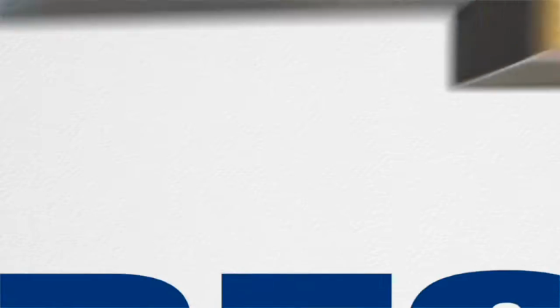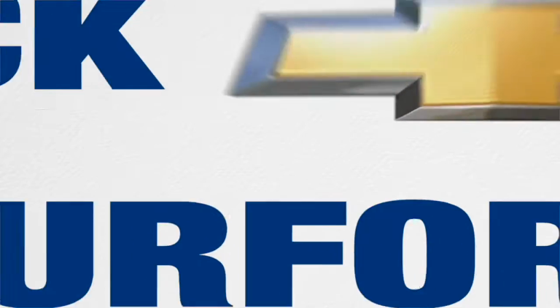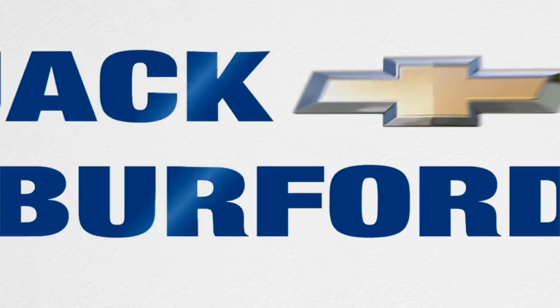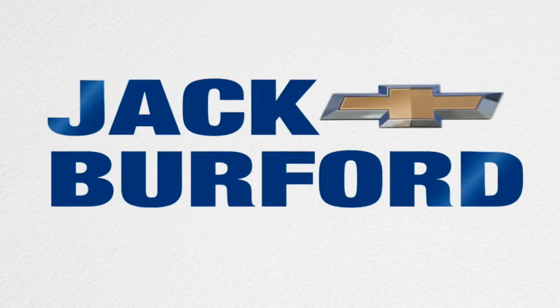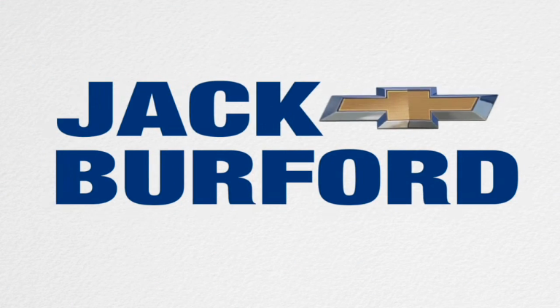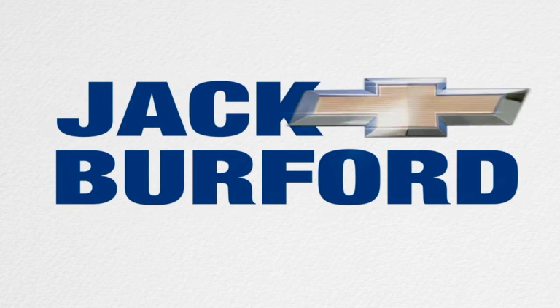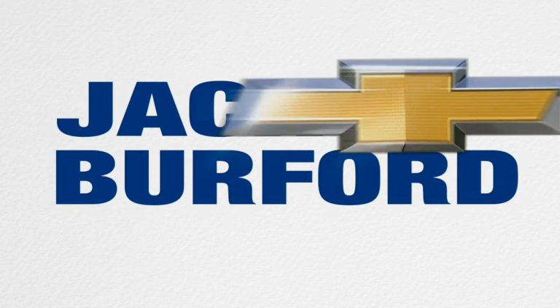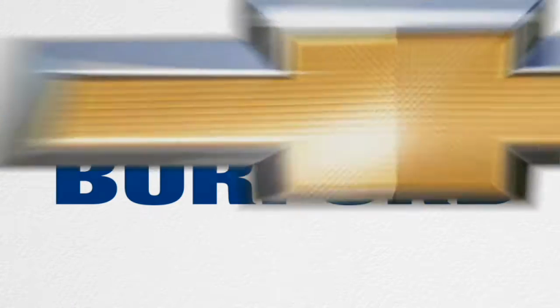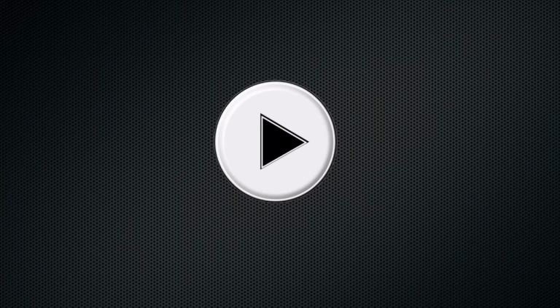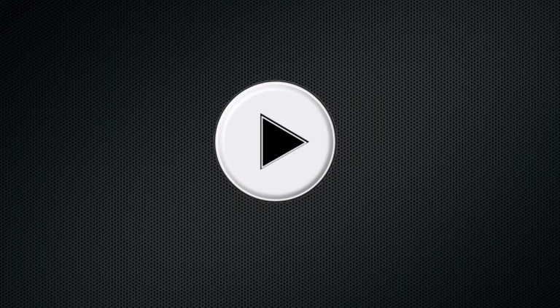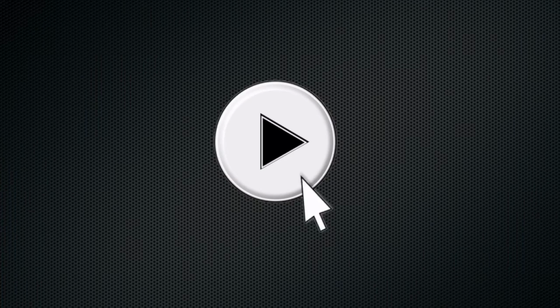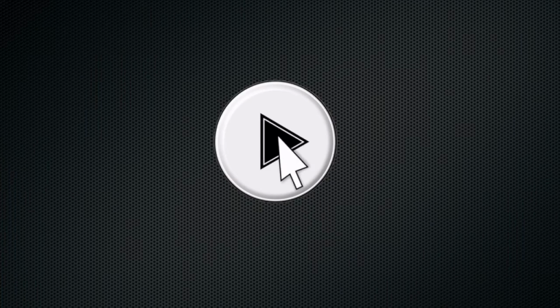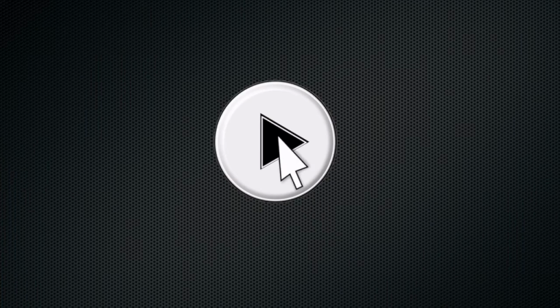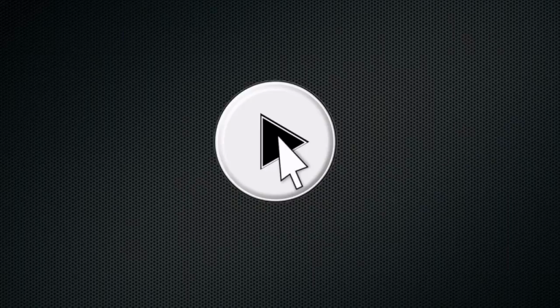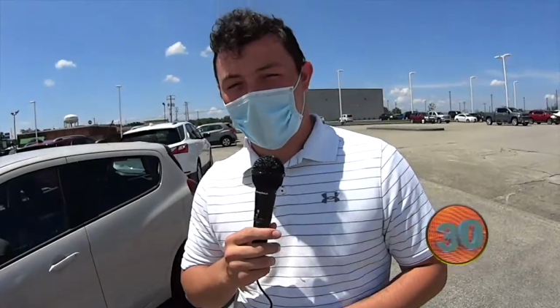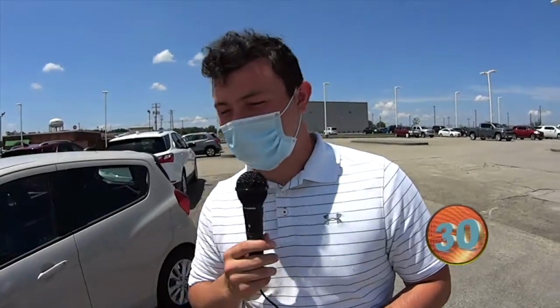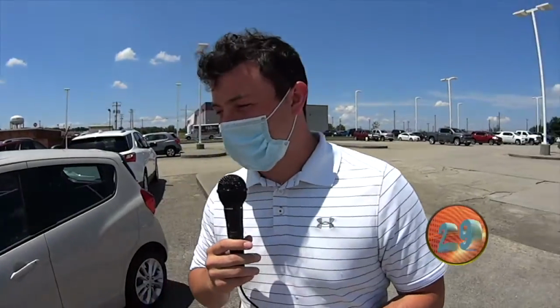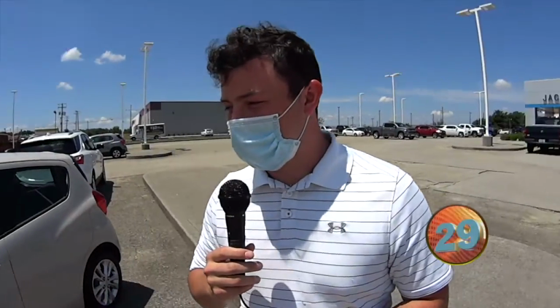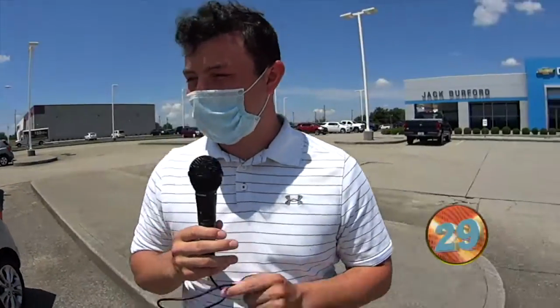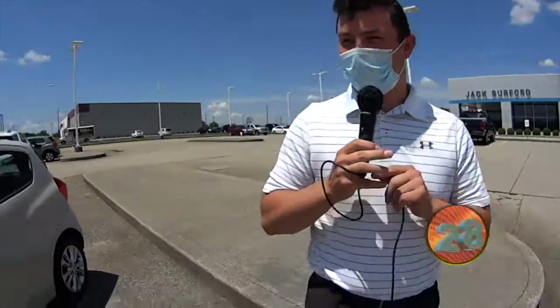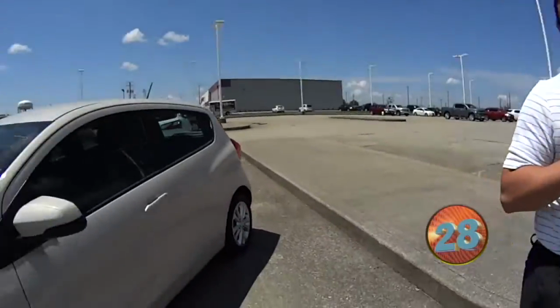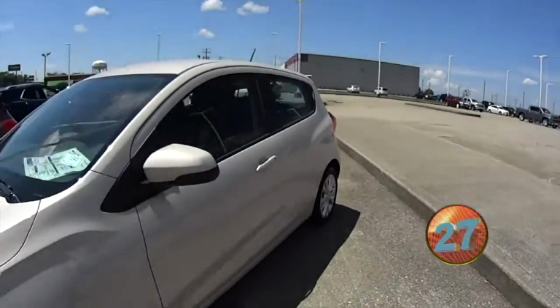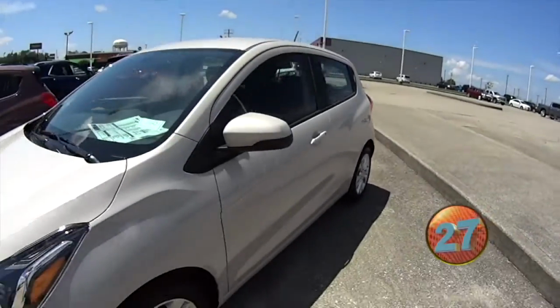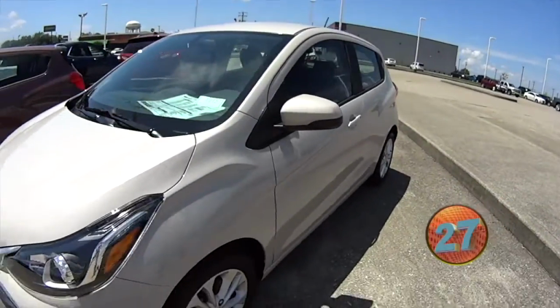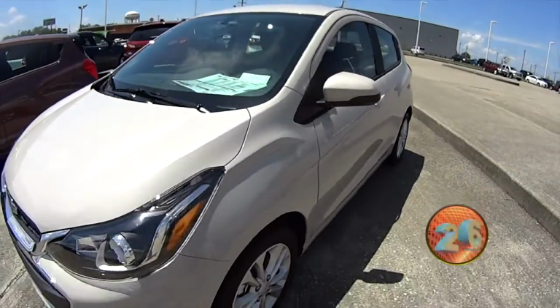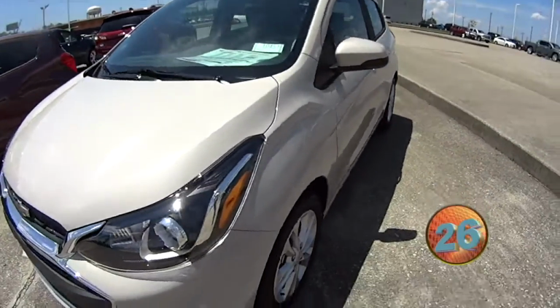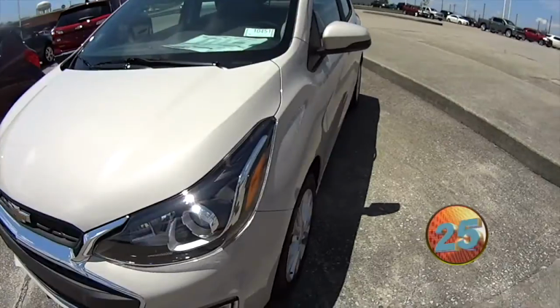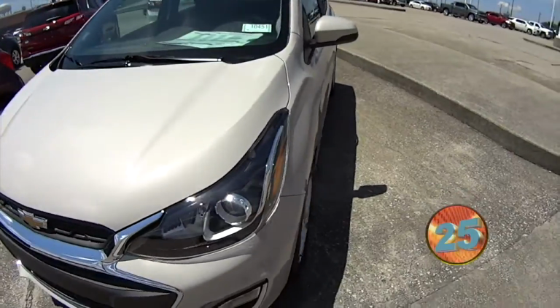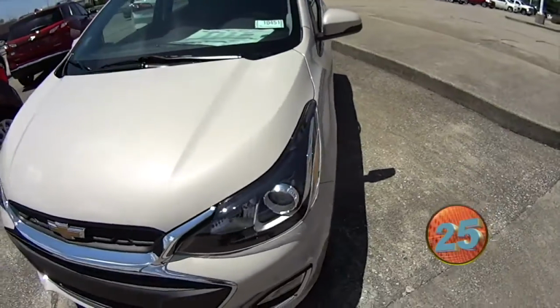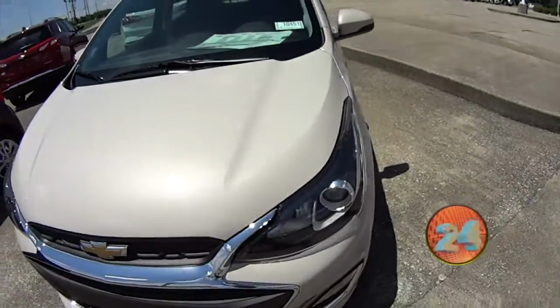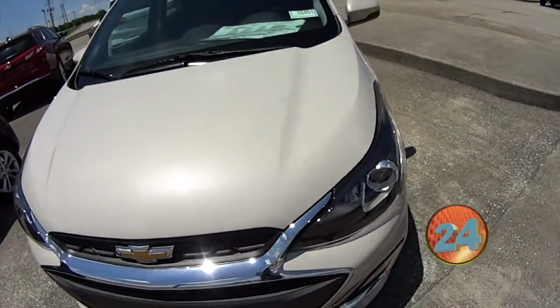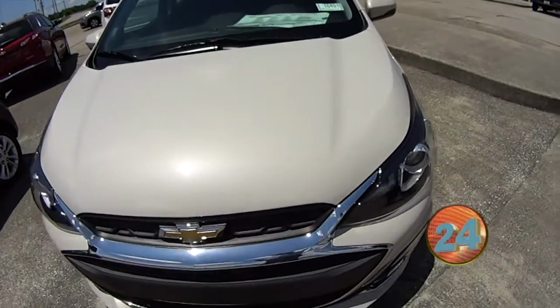Welcome to the Jack Burford Chevy 30-second walk-around. Hi, this is Devin. We're here for the 30-second walk-arounds looking at the 2020 Chevy Spark.